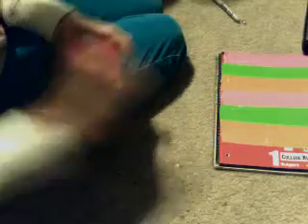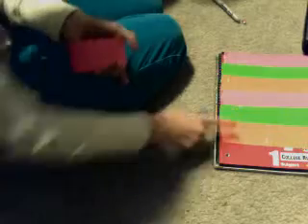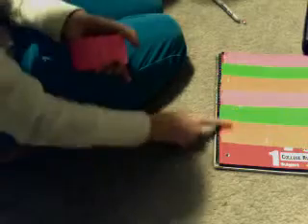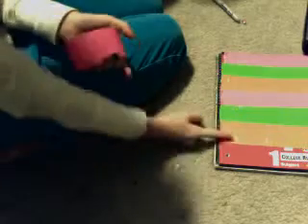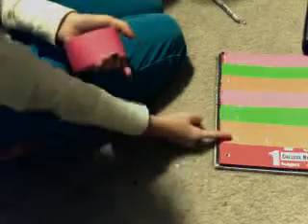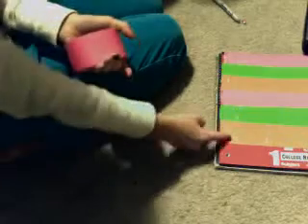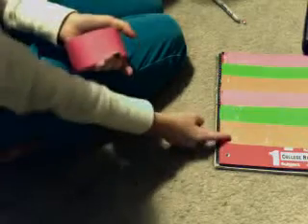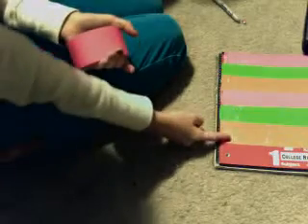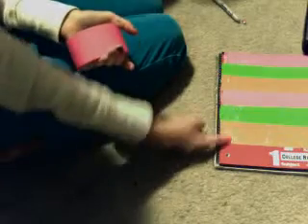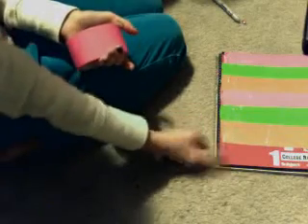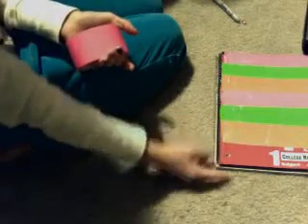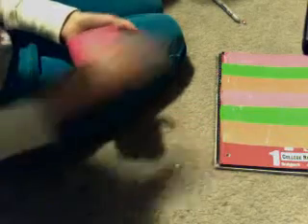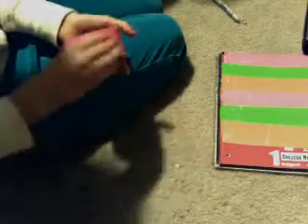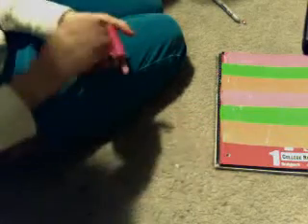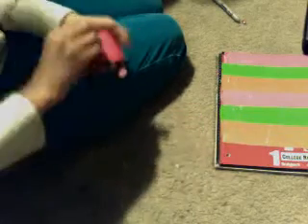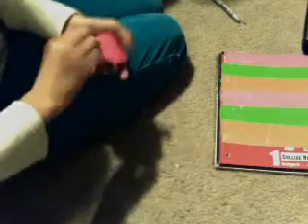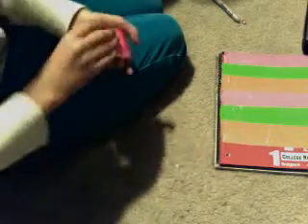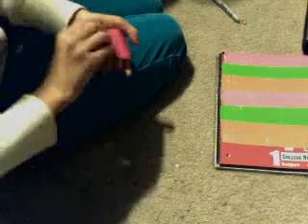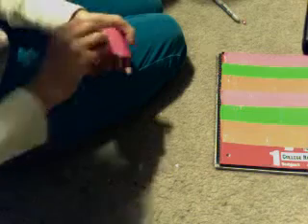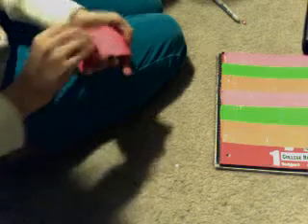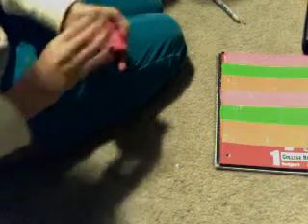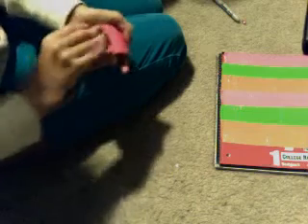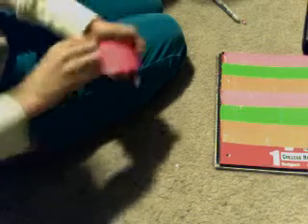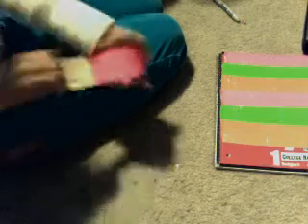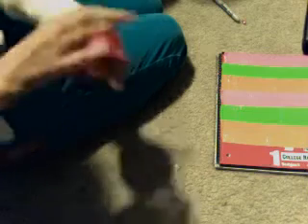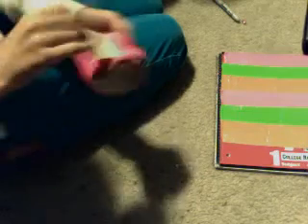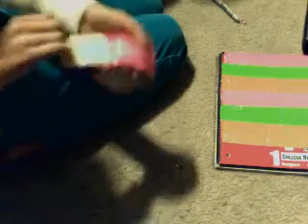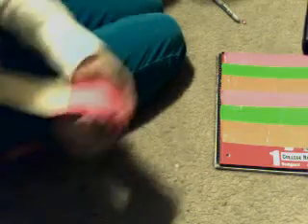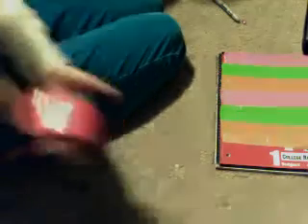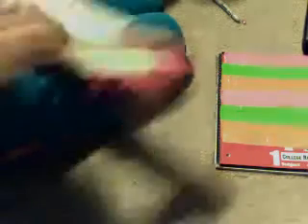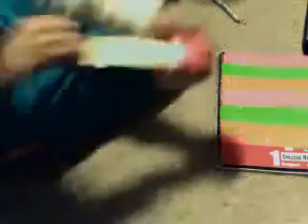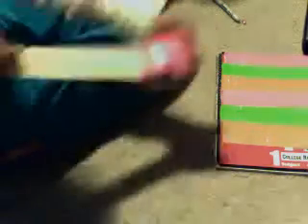Now what I'm going to do is overlap them a little bit so I can do a whole other set. It's done.